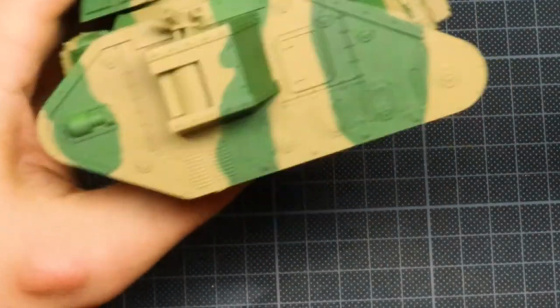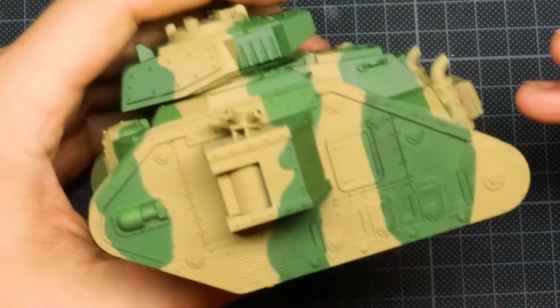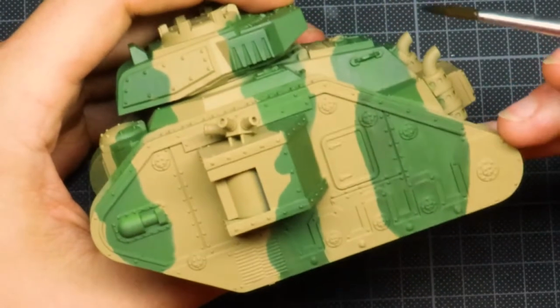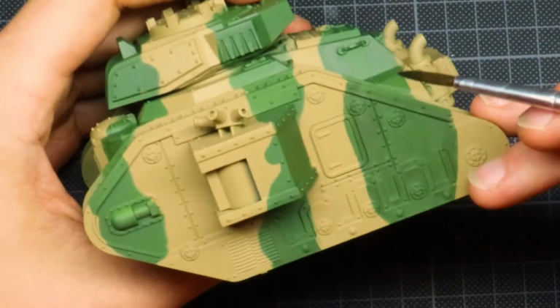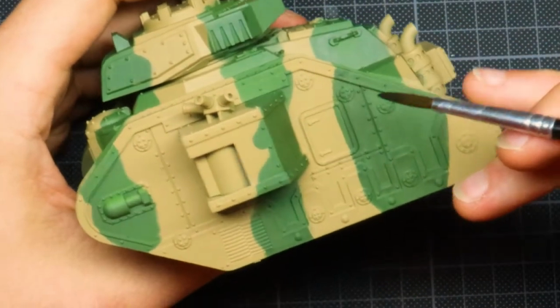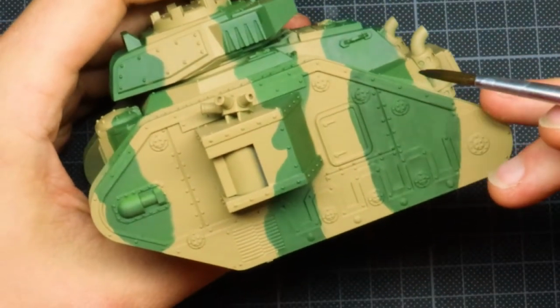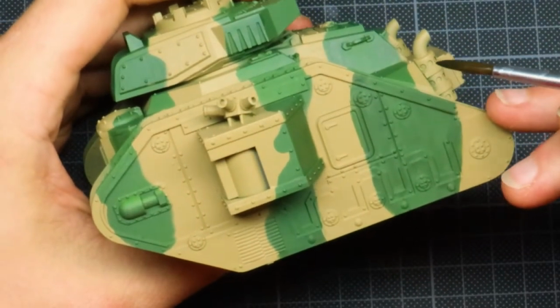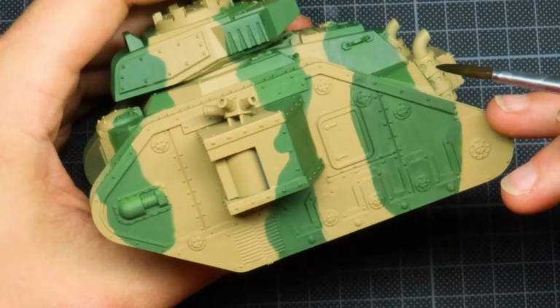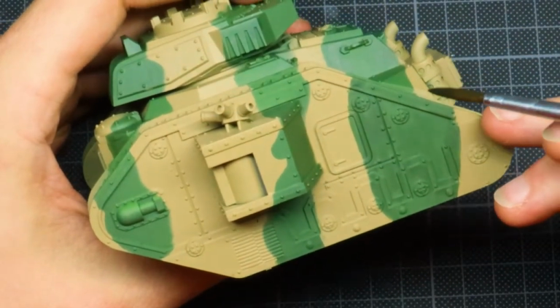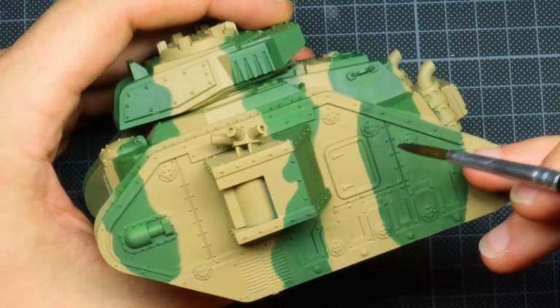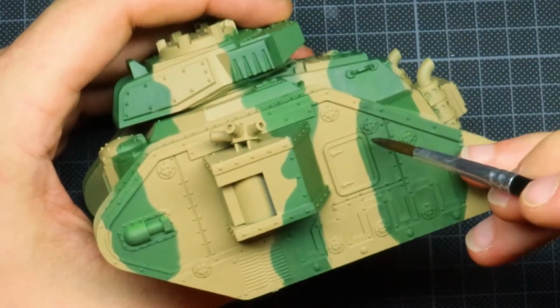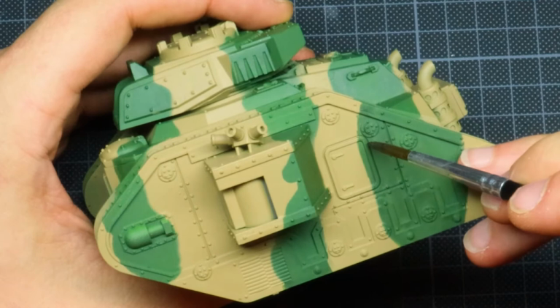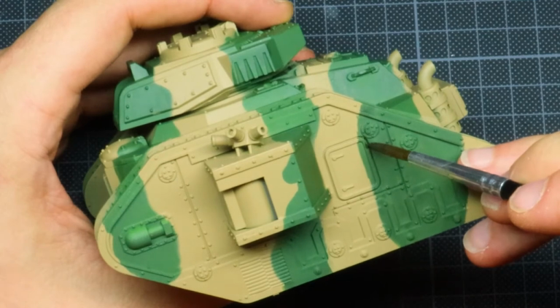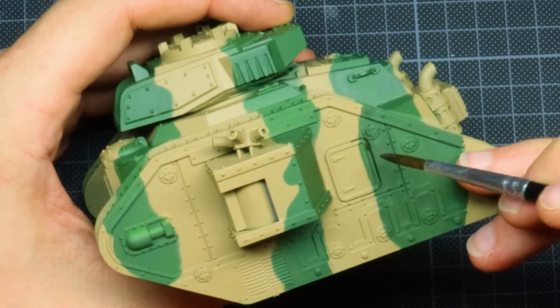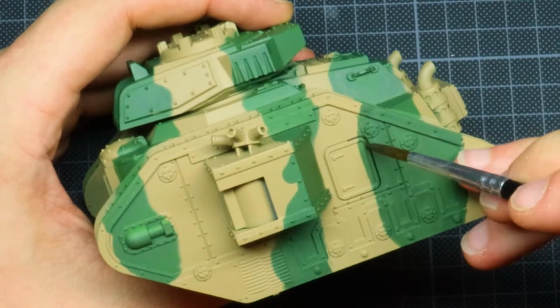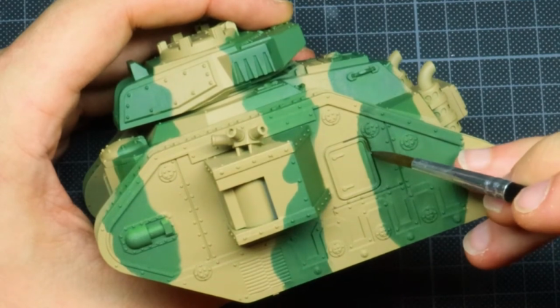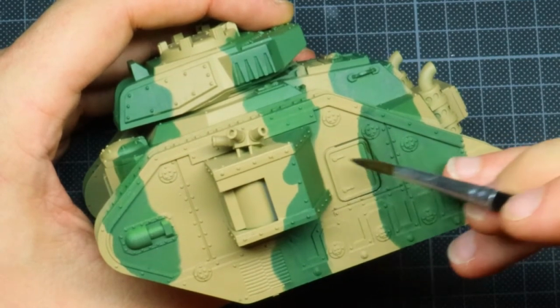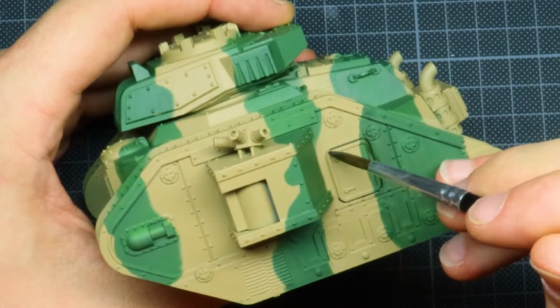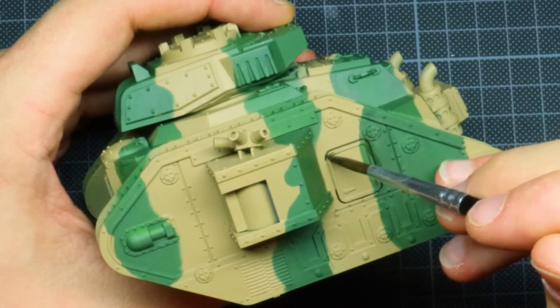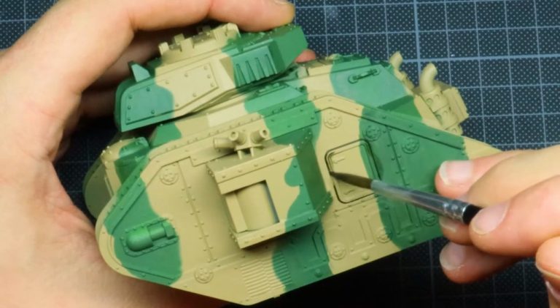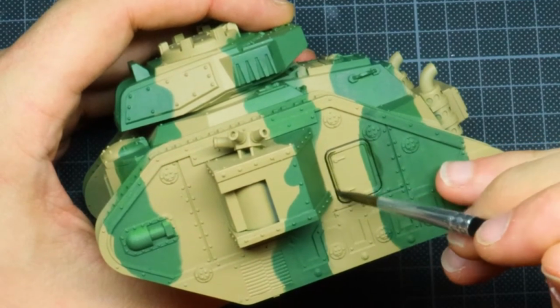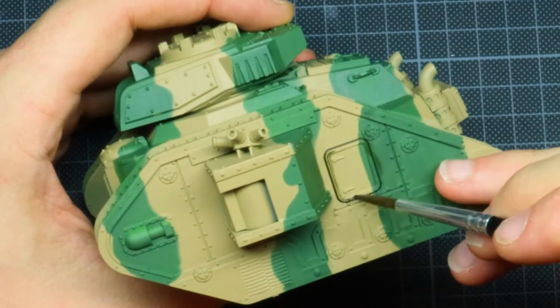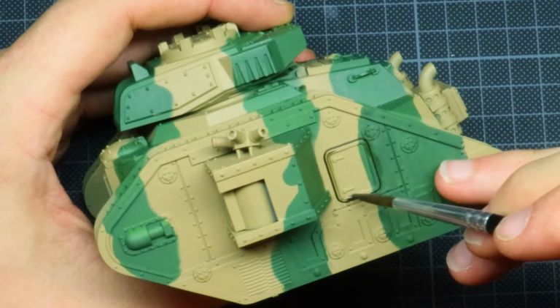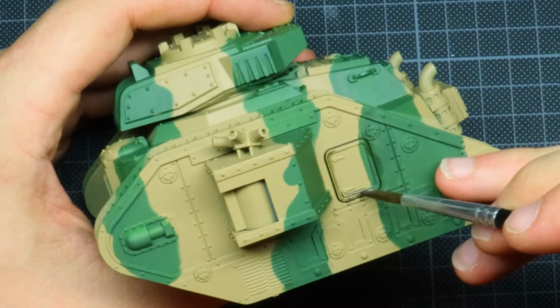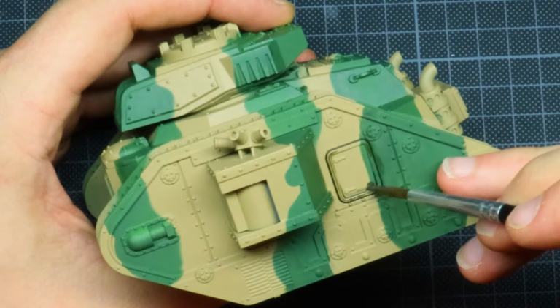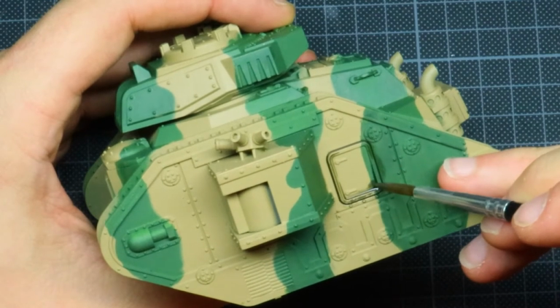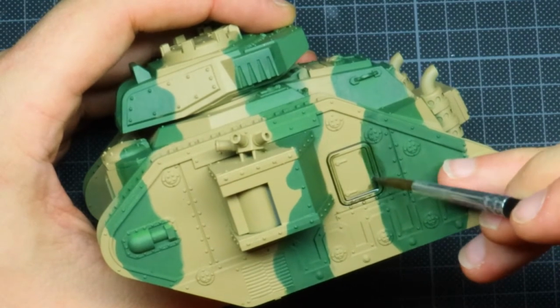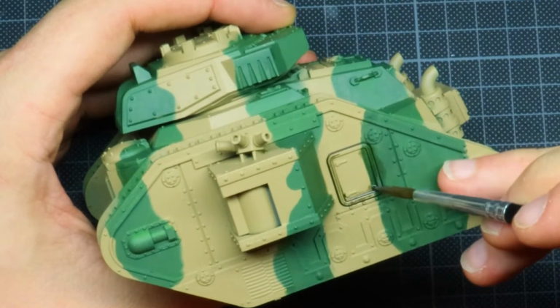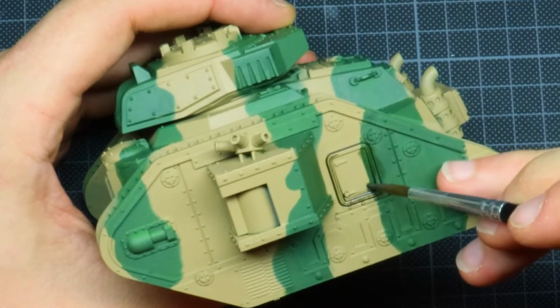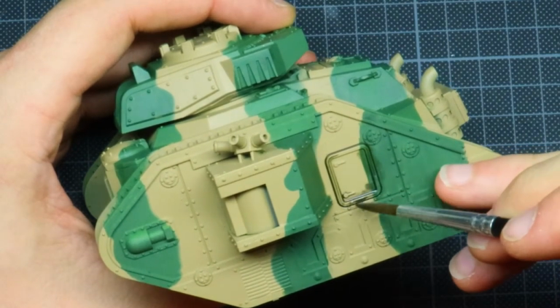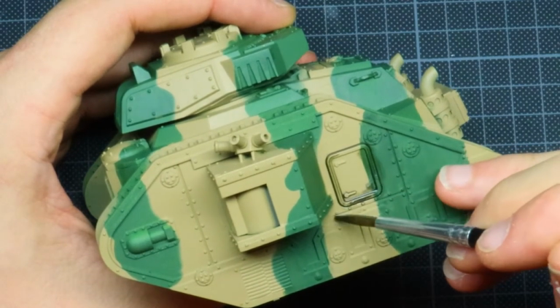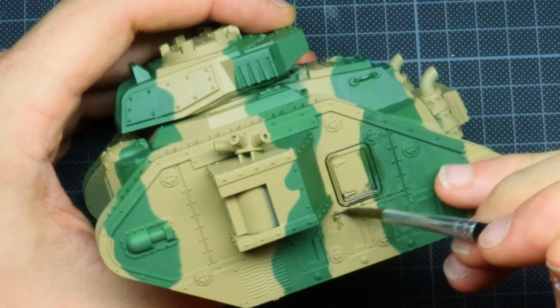Once you're happy with your wash, just put it in the recesses and you're going to see it goes by itself exactly where you want it to go. It's a really satisfying part too, and this is the nice part about doing vehicles — it's just really simple and really satisfying.